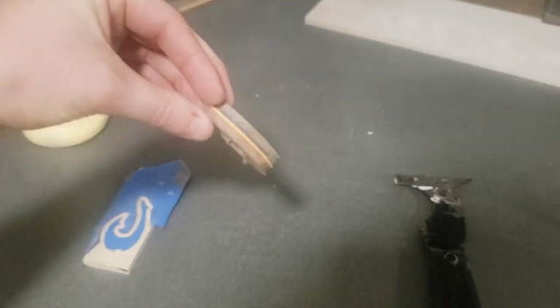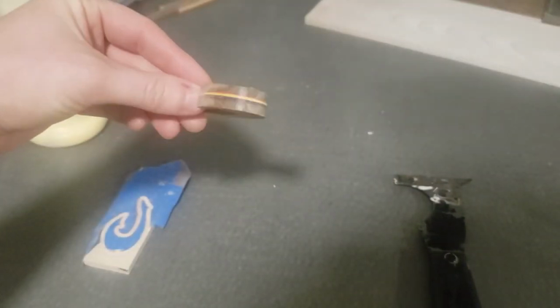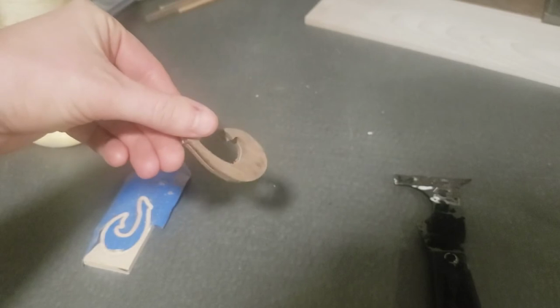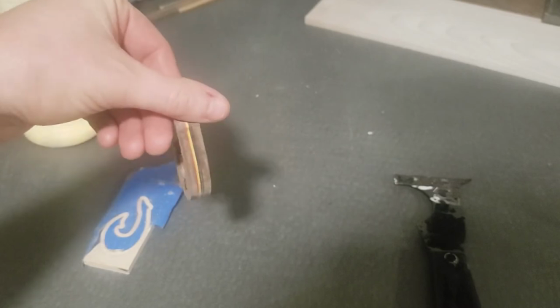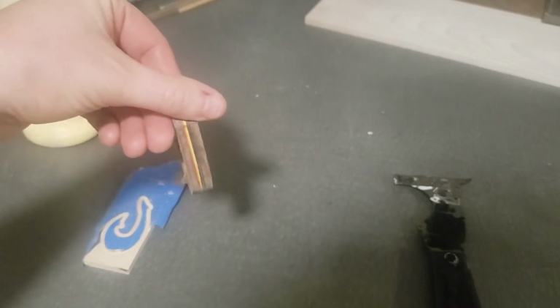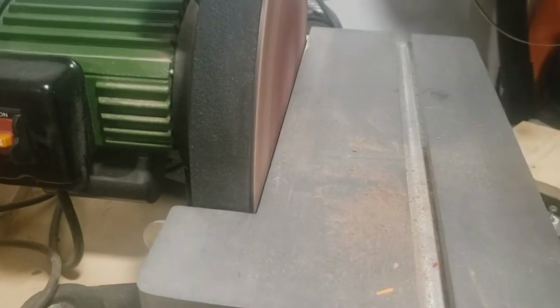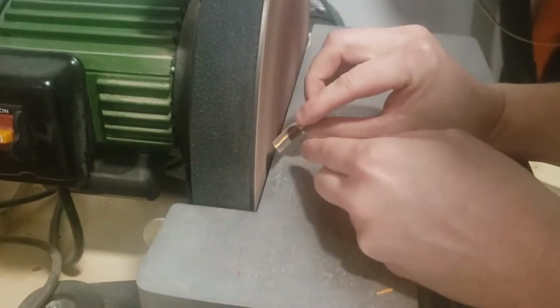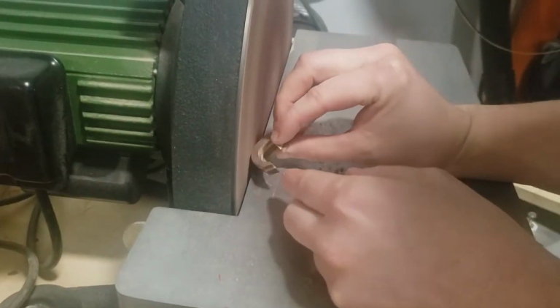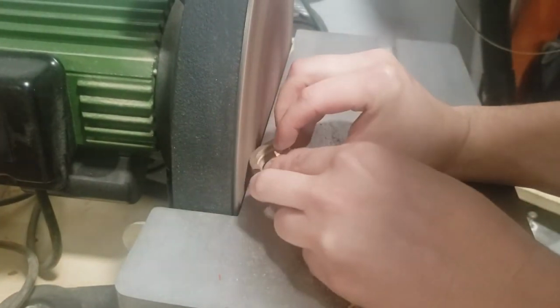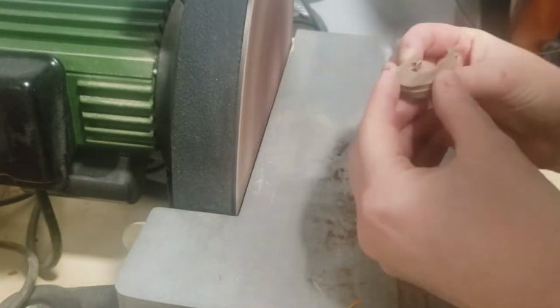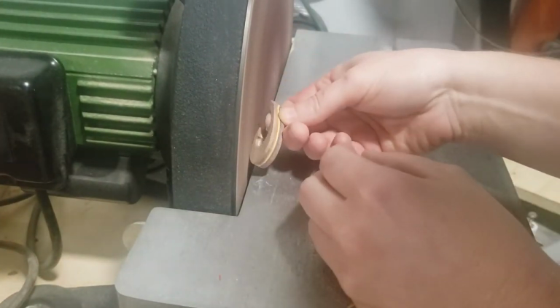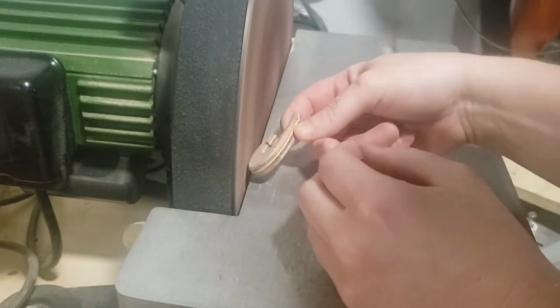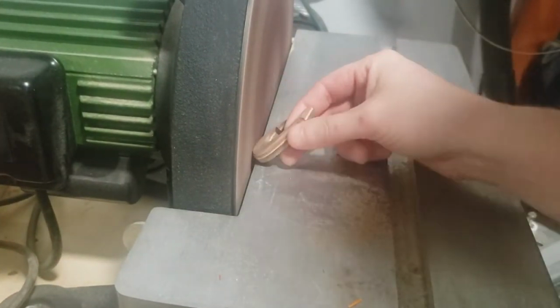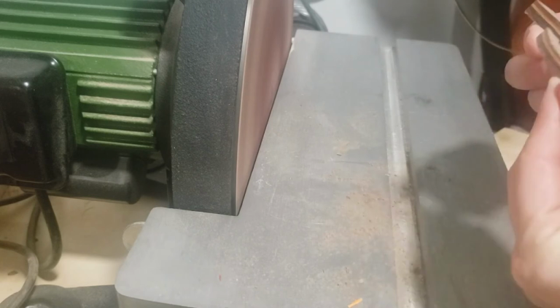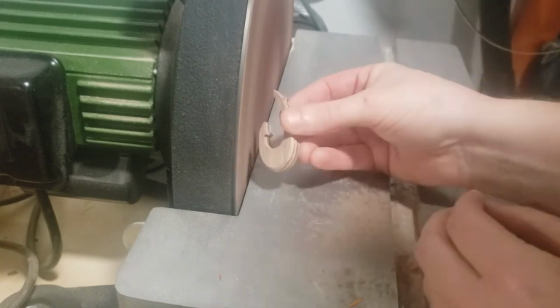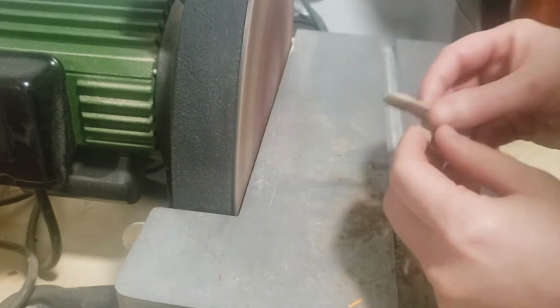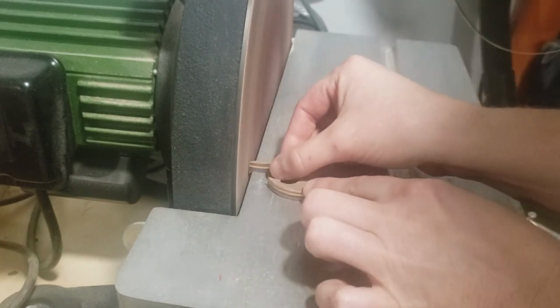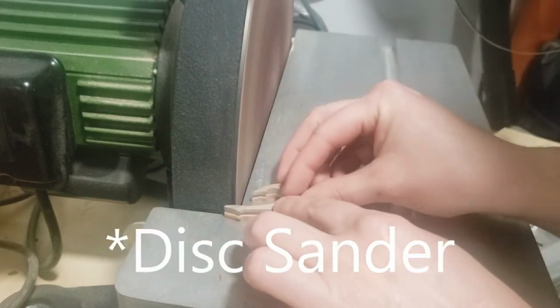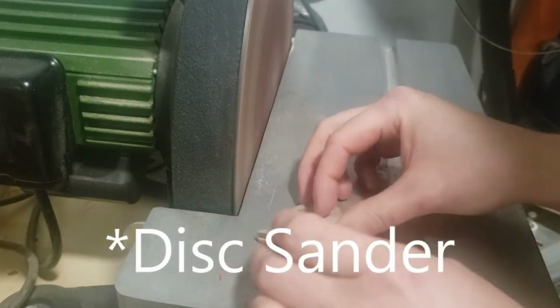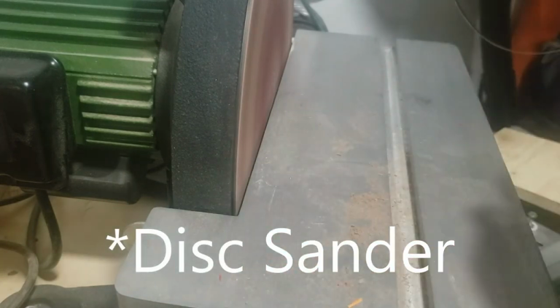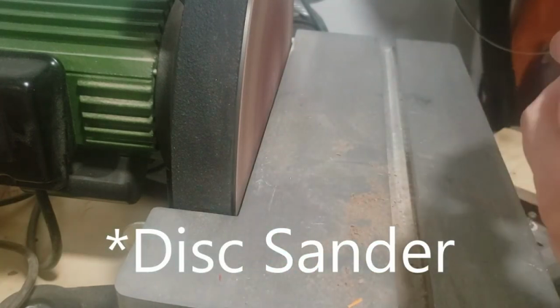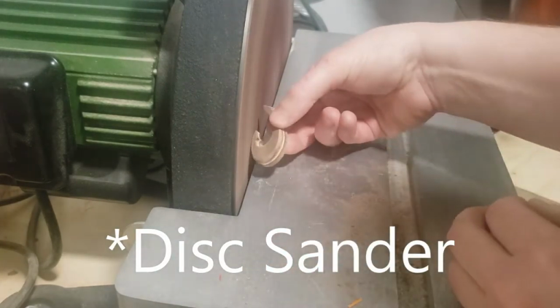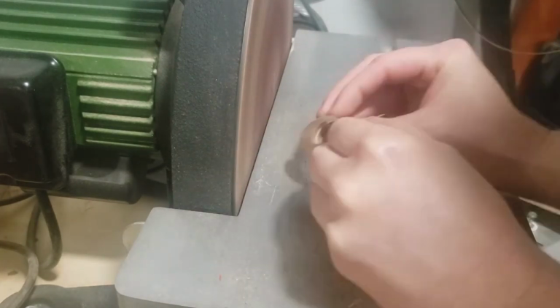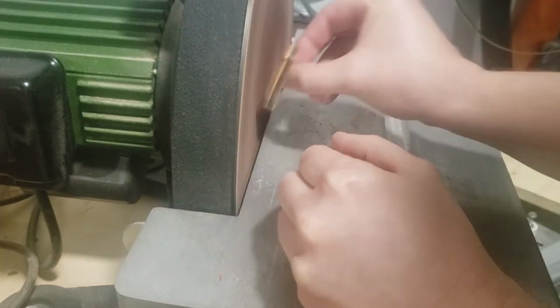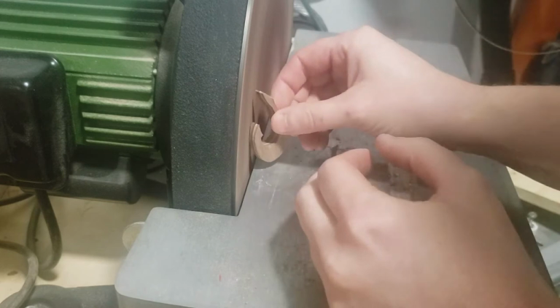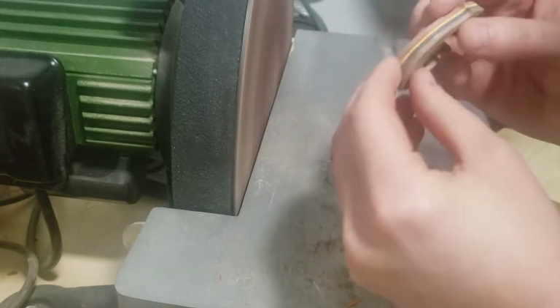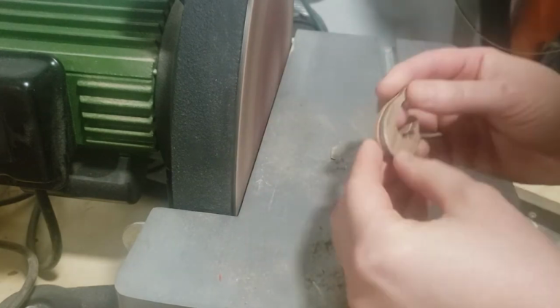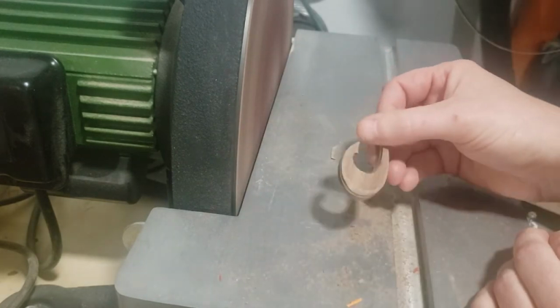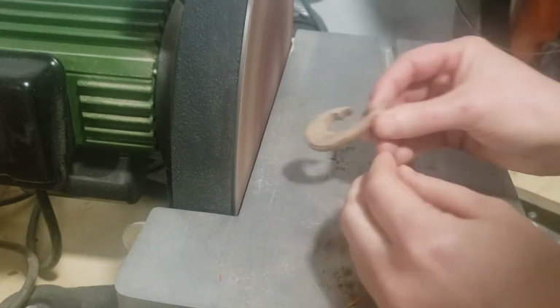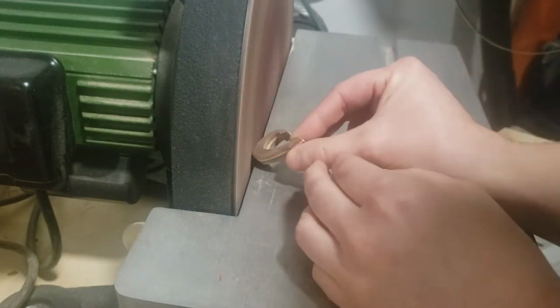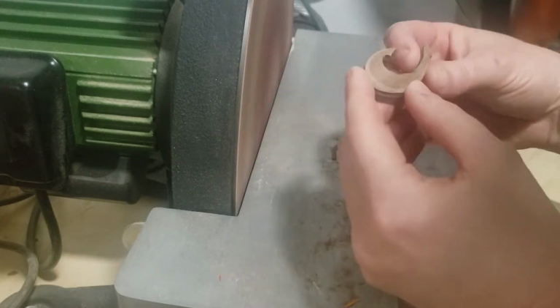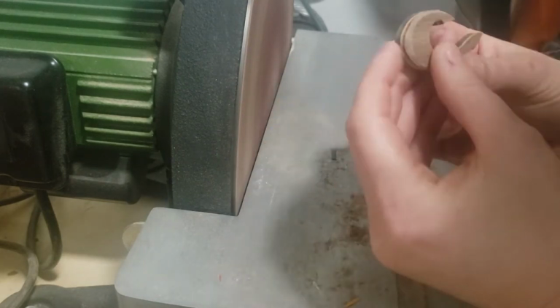Once I have the general shape cut out, in order to make this look like a really nice product I'm going to have to do a lot of hand sanding. I'll use the belt sander on the outside, a Dremel to get a little bit more shape on the inside of it, and then just keep sanding by hand.